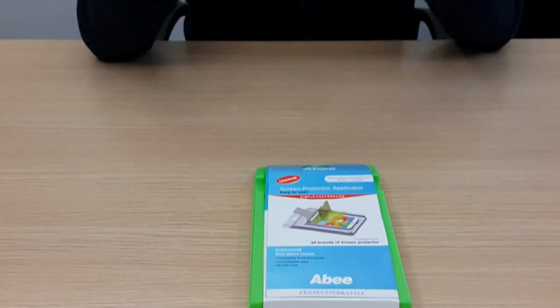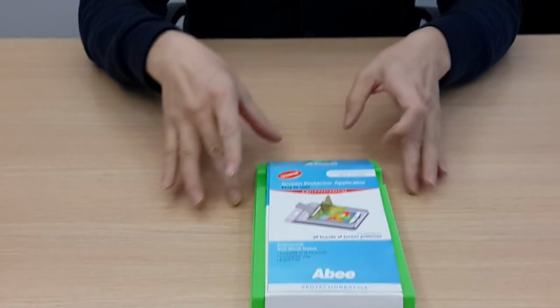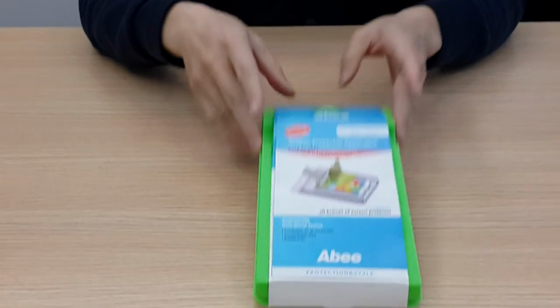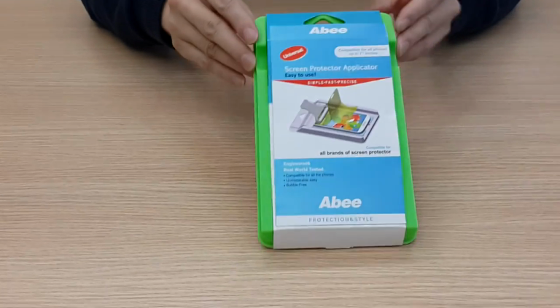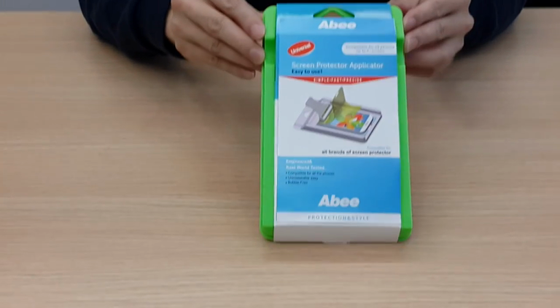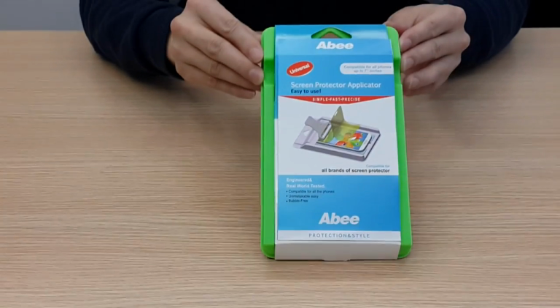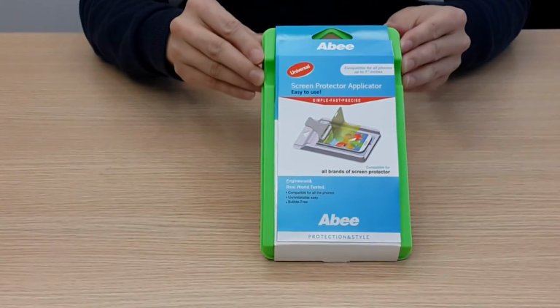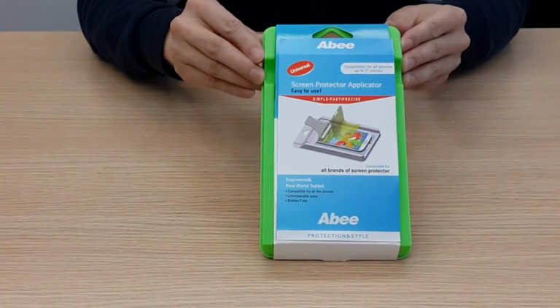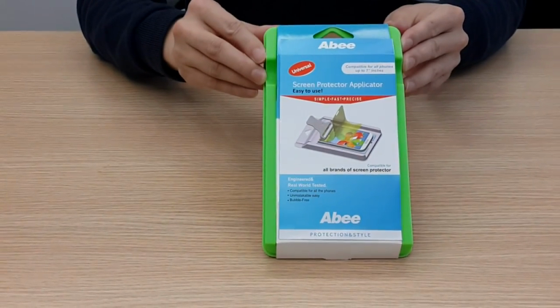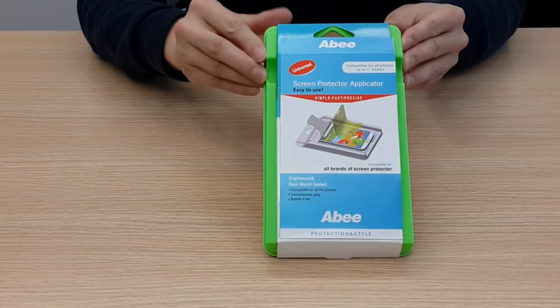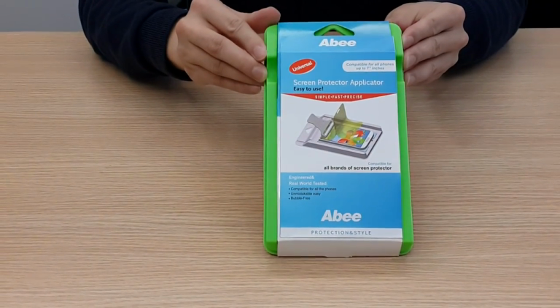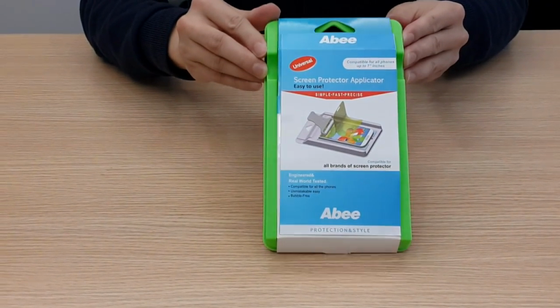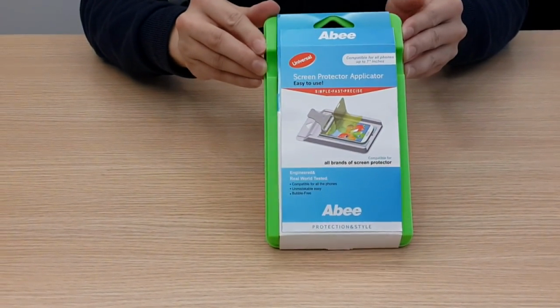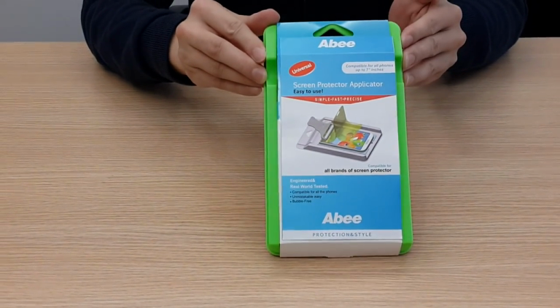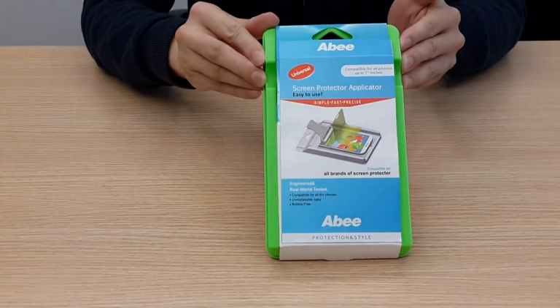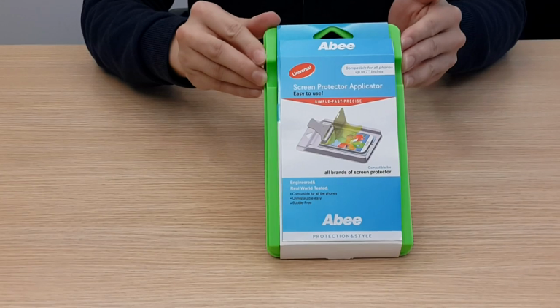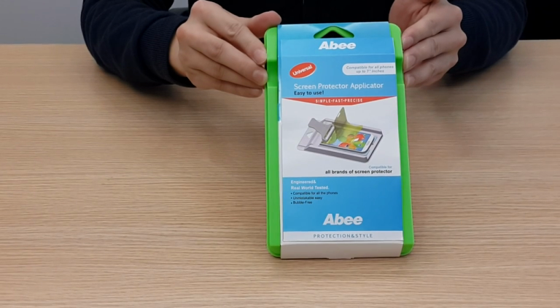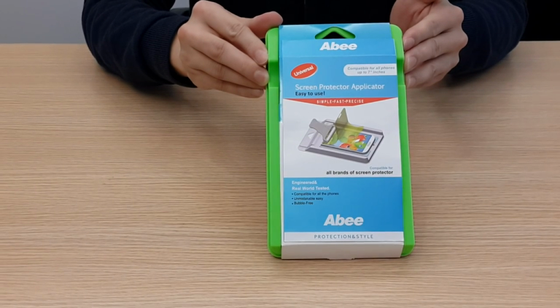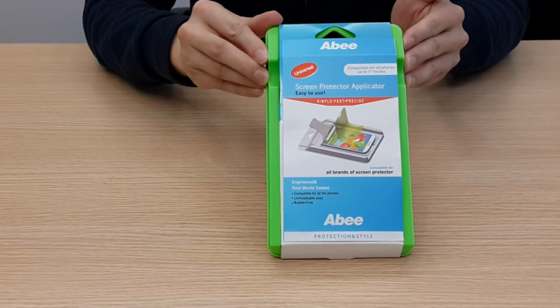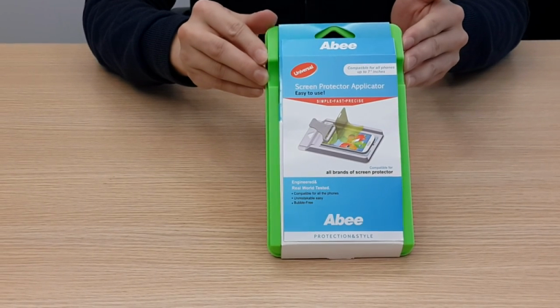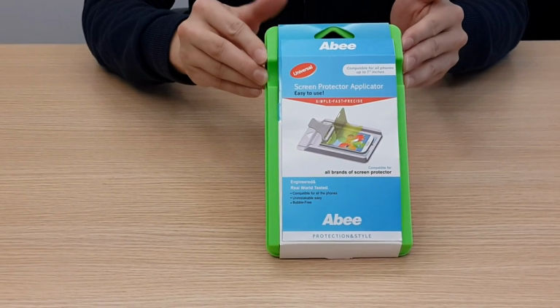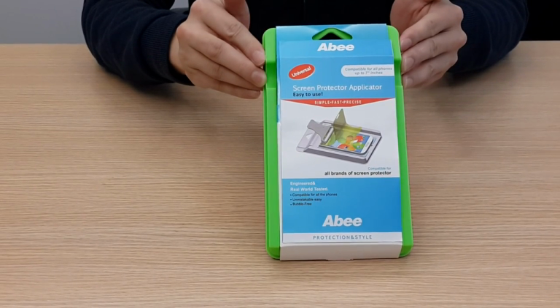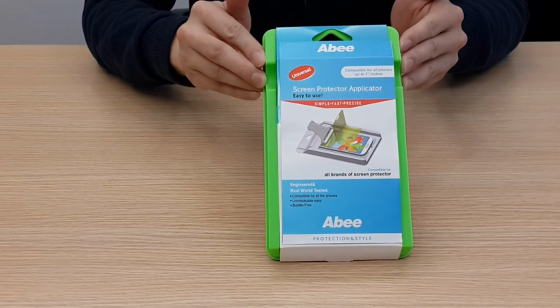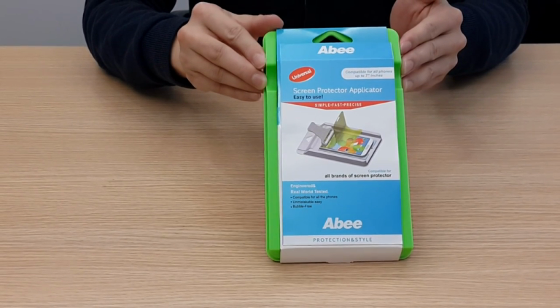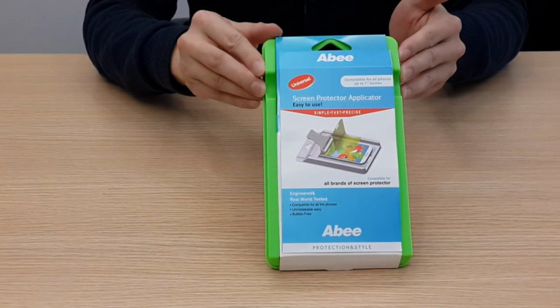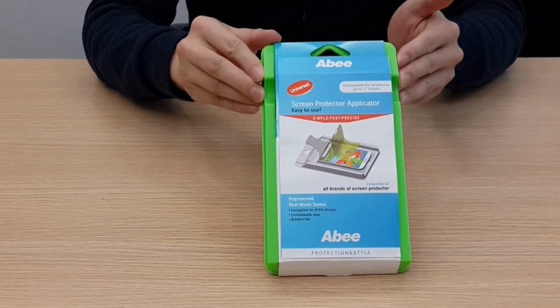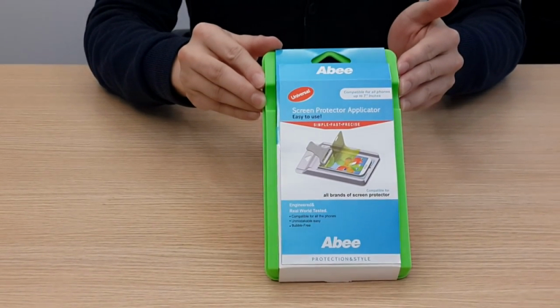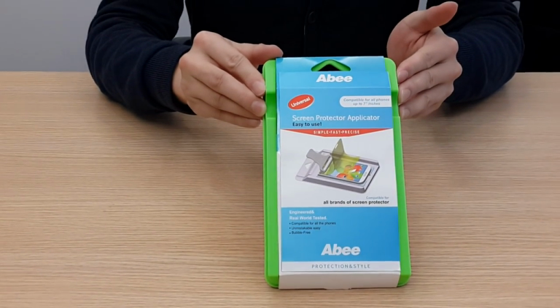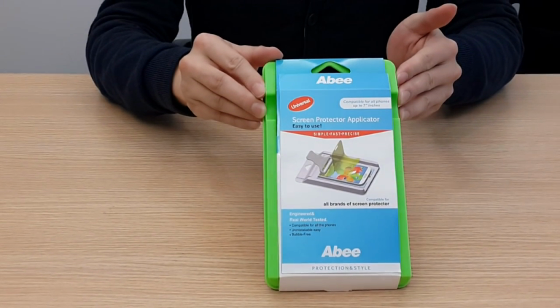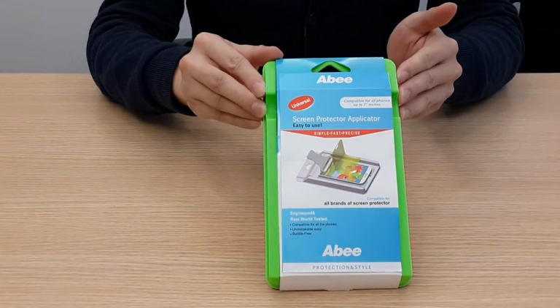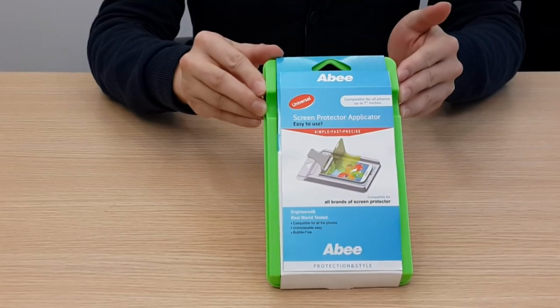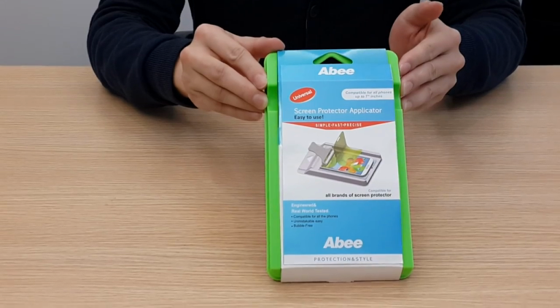This is our new product, the universal applicator, which can be compatible with all the phones up to 7 inch. It can also be compatible with all brands of screen protectors in the market.